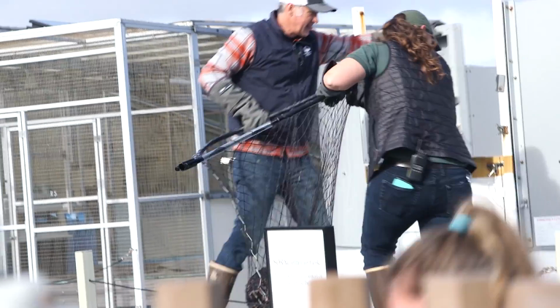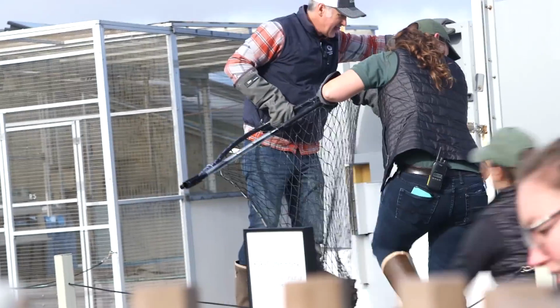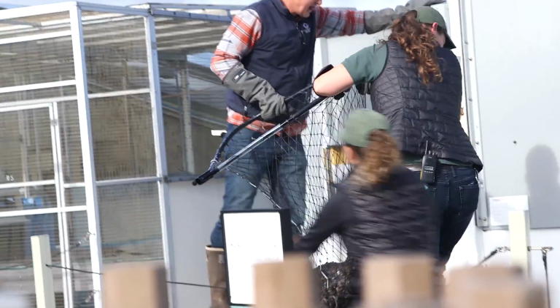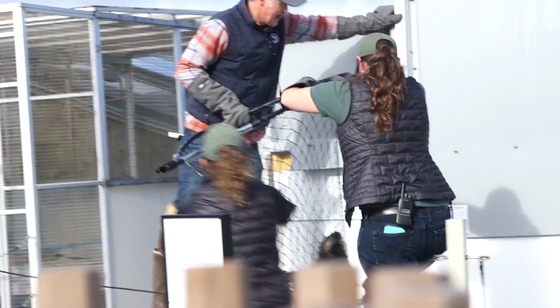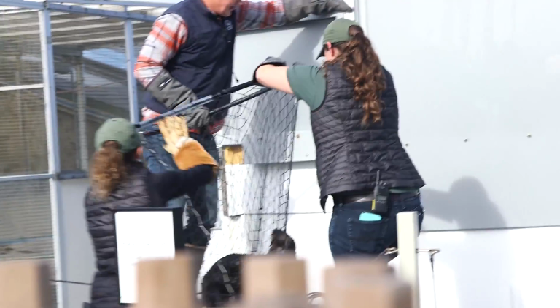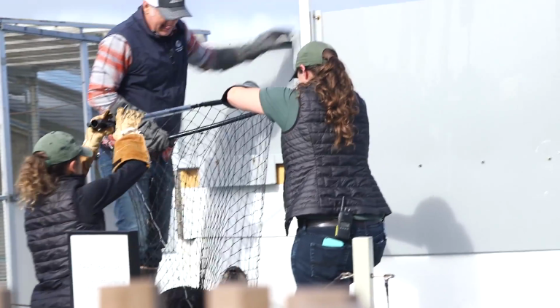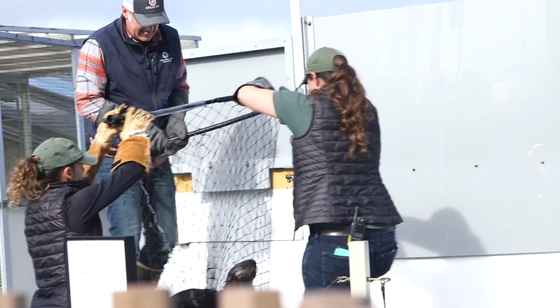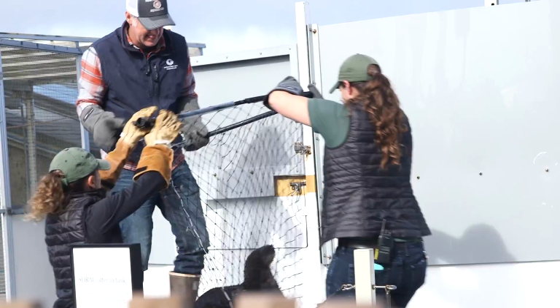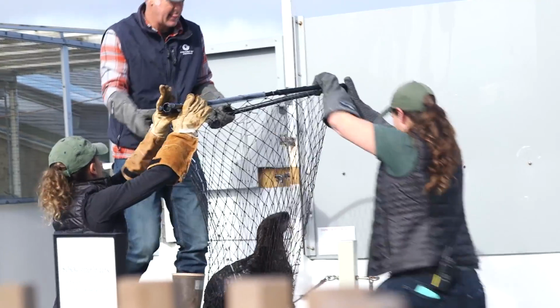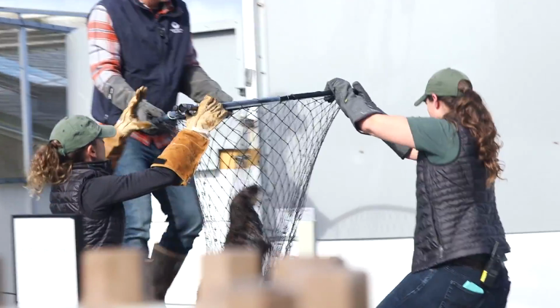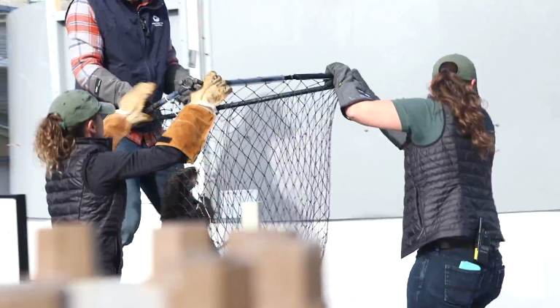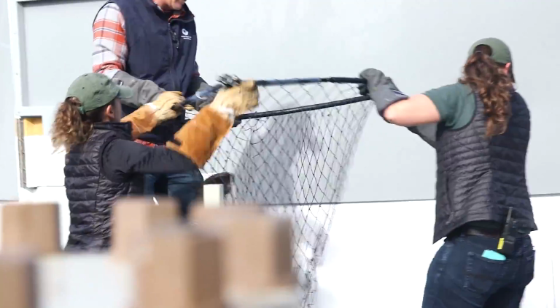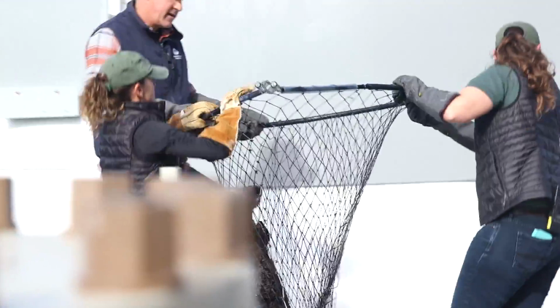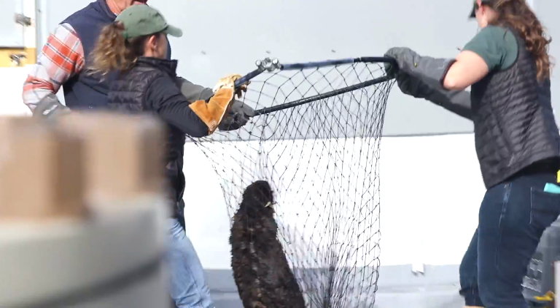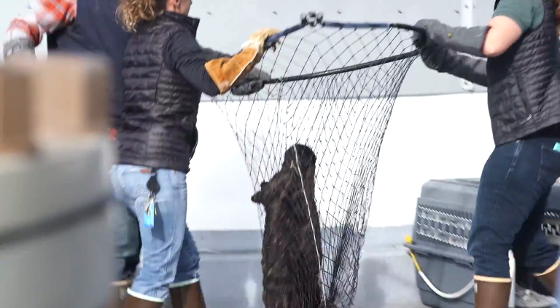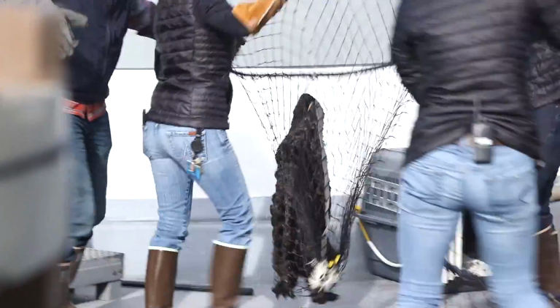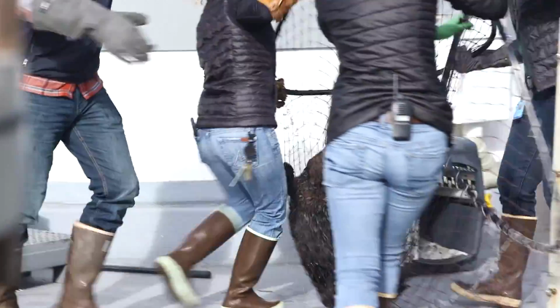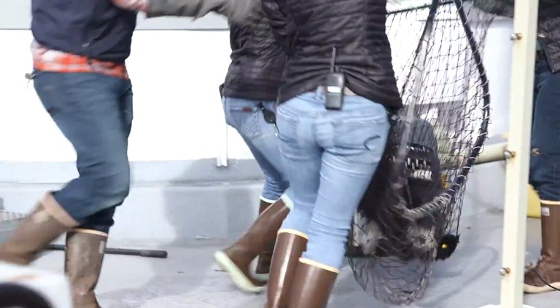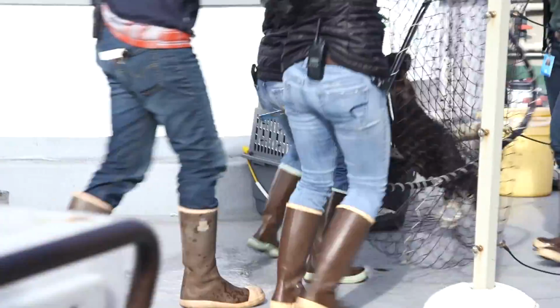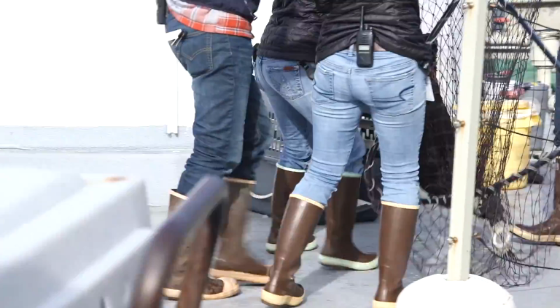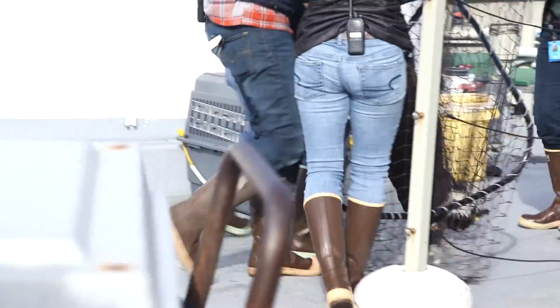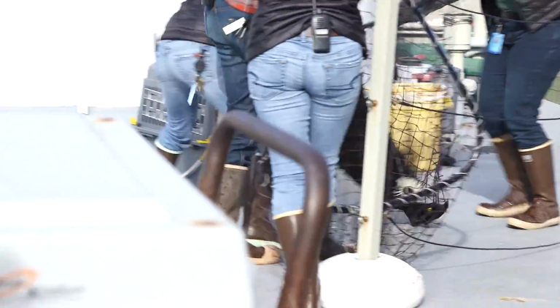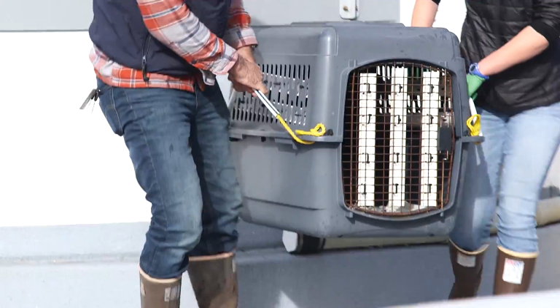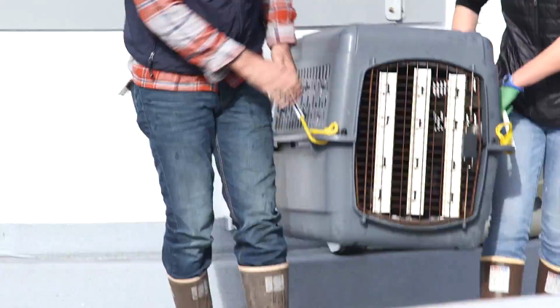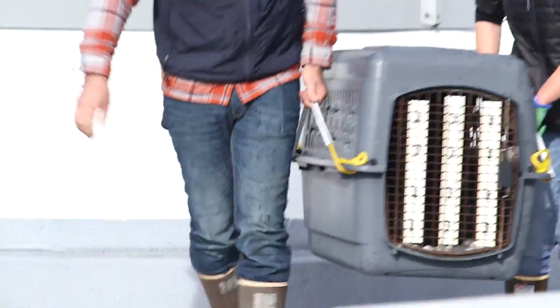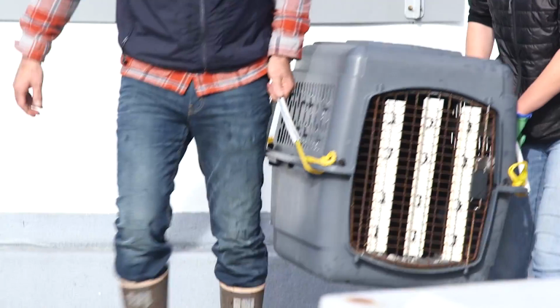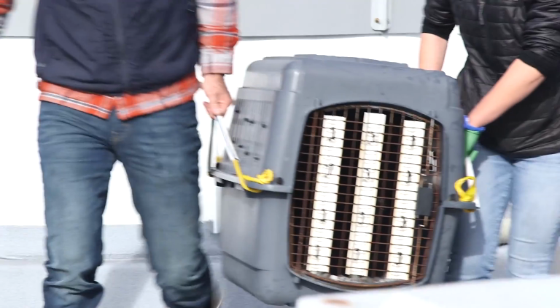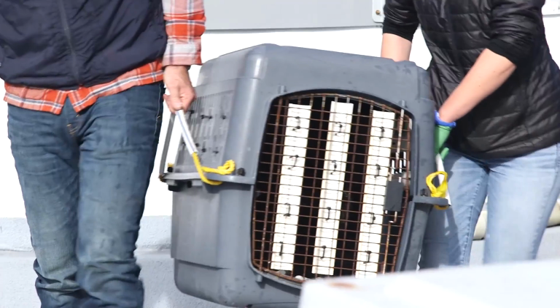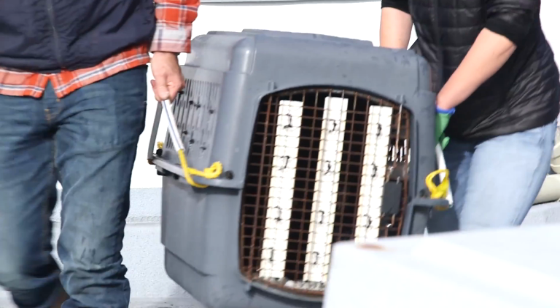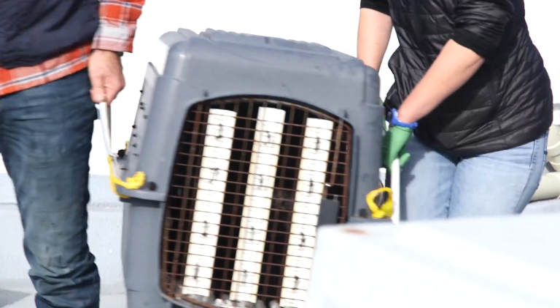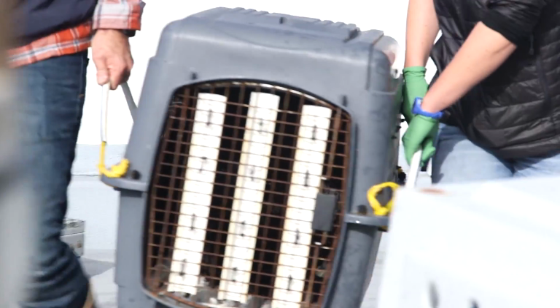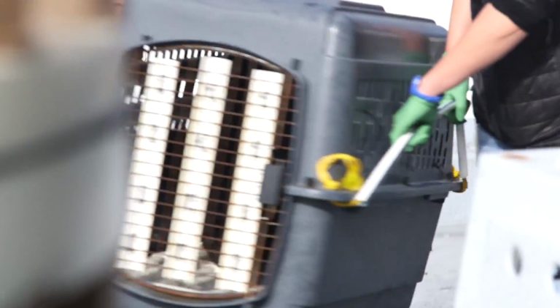The second one, Sprout, was one that we found here at Del Monte Beach. That pup was on the beach by itself, so we don't know what happened to its mother.